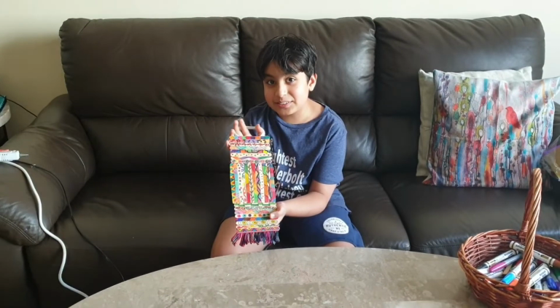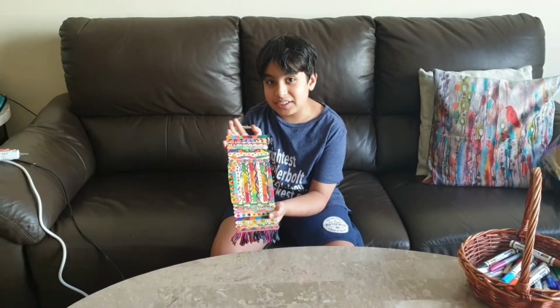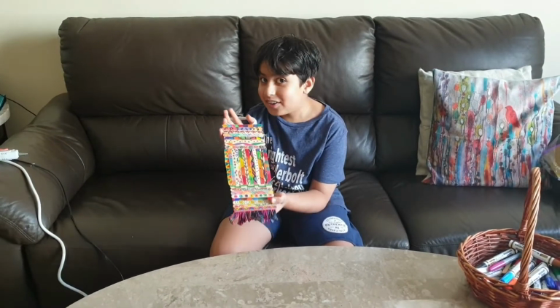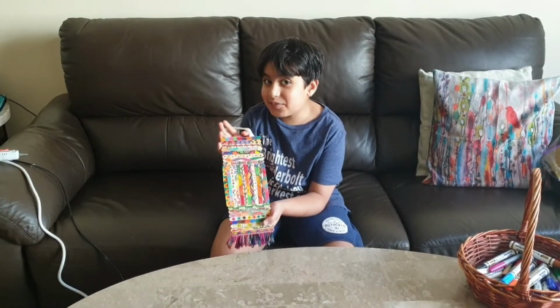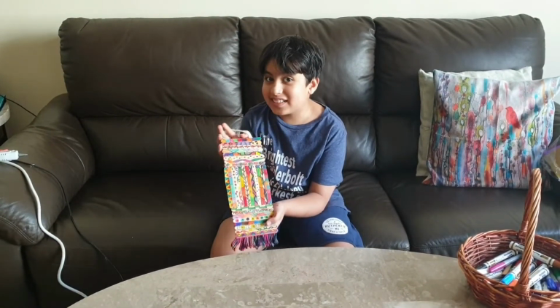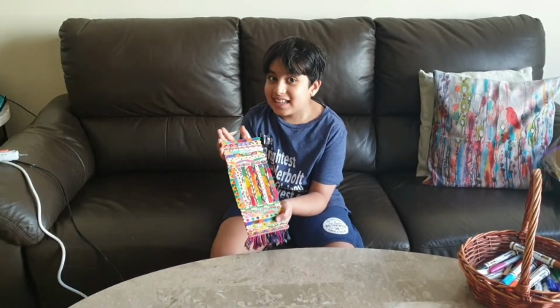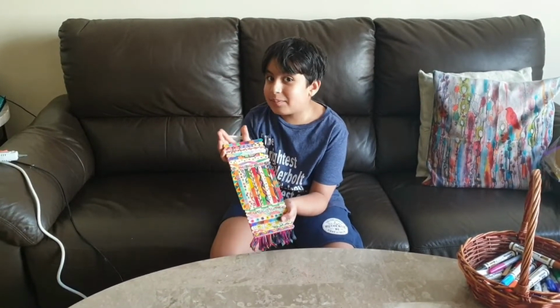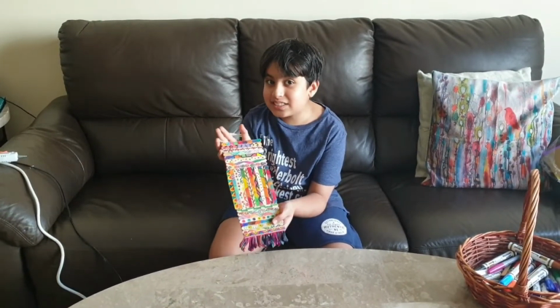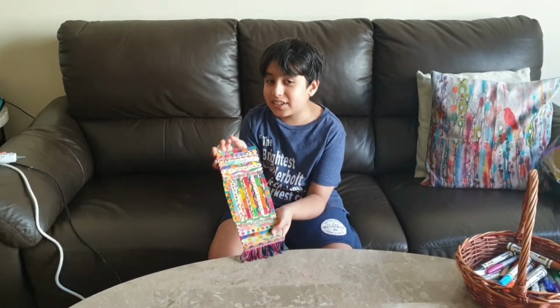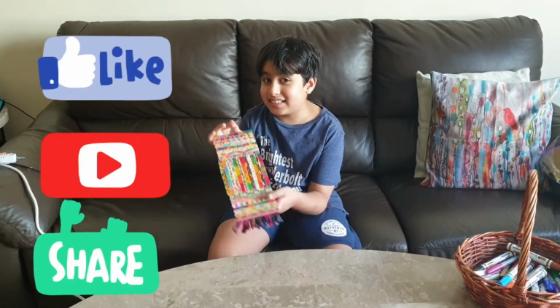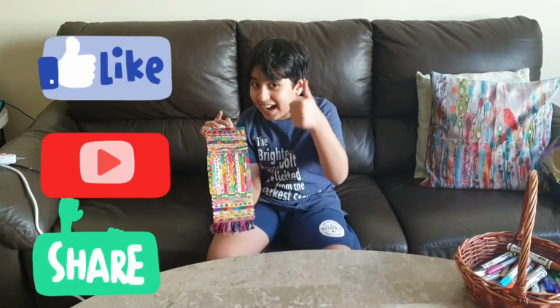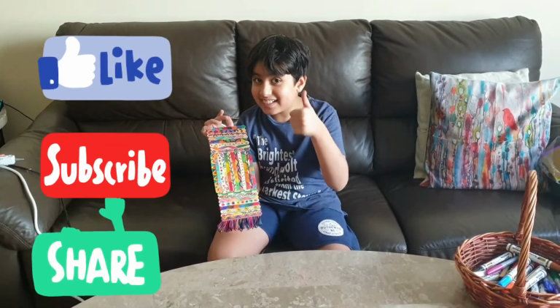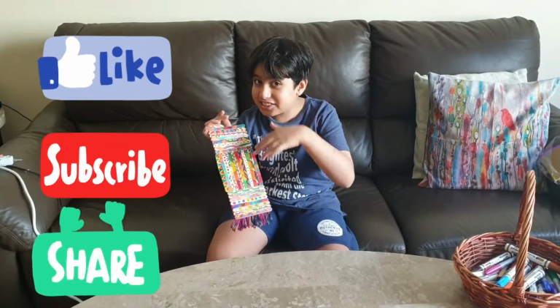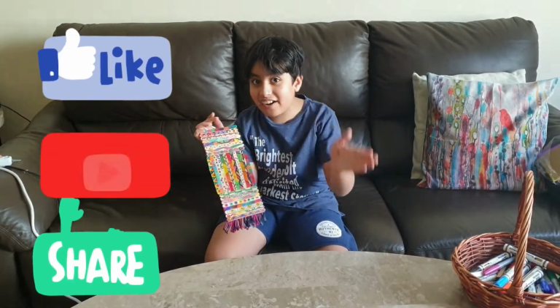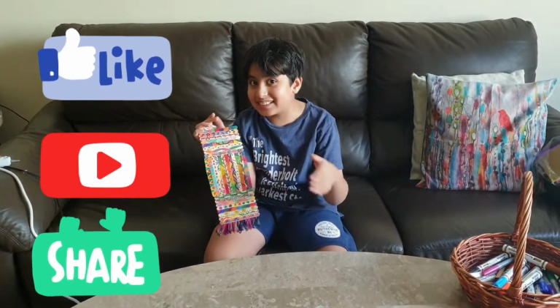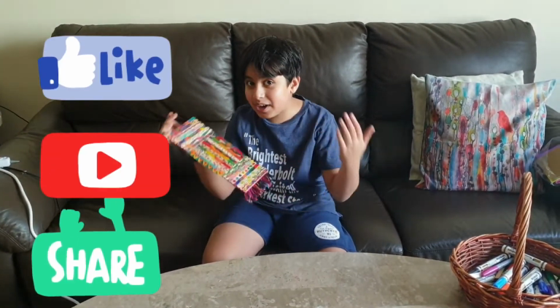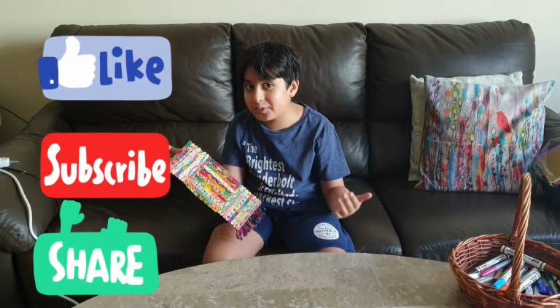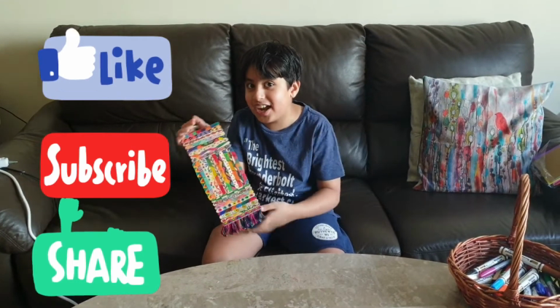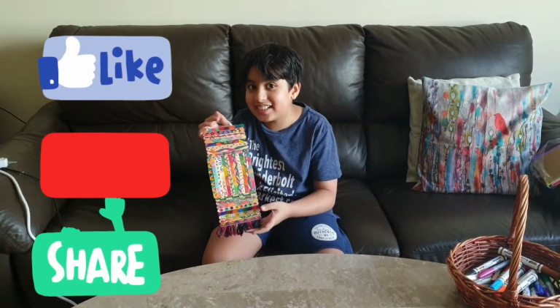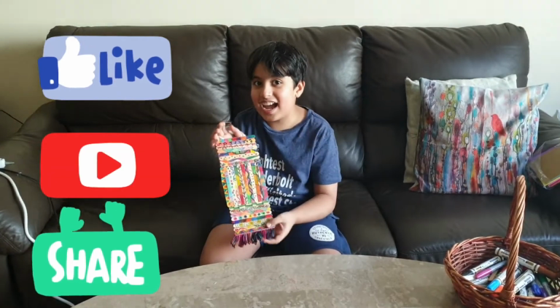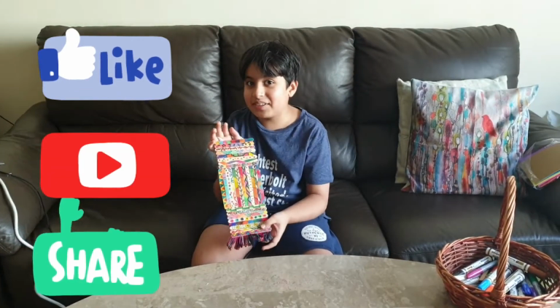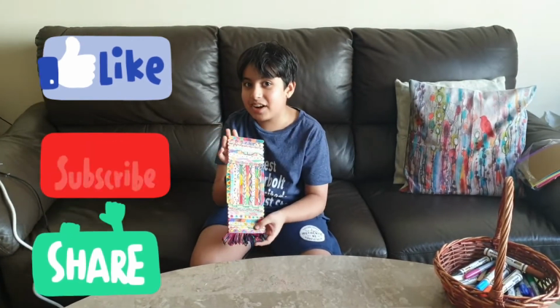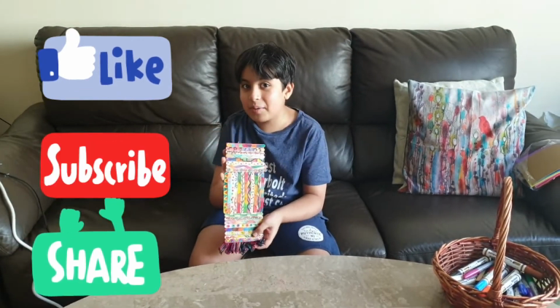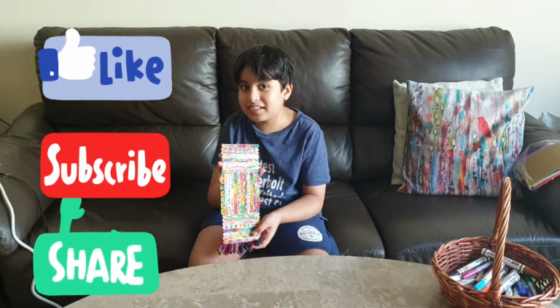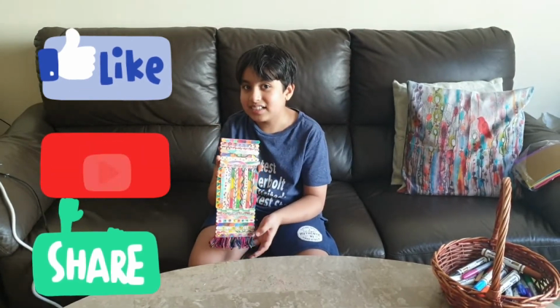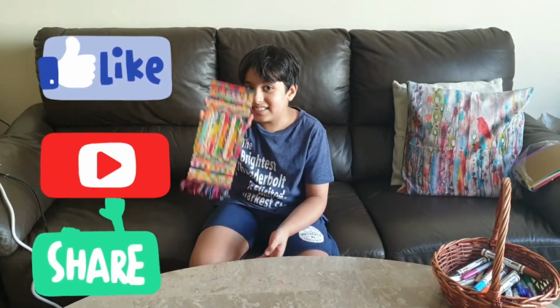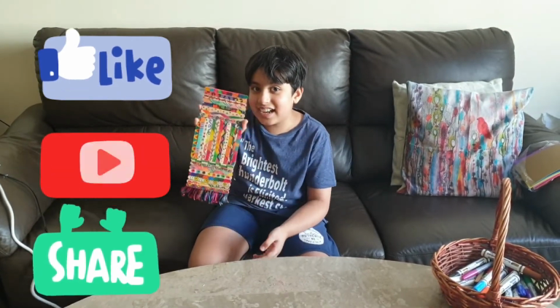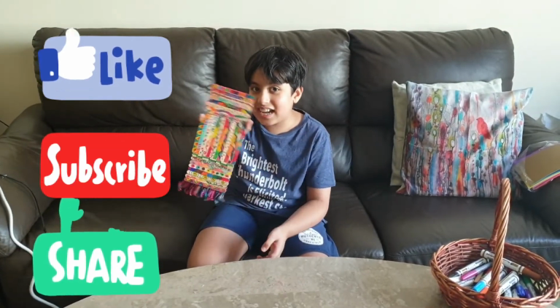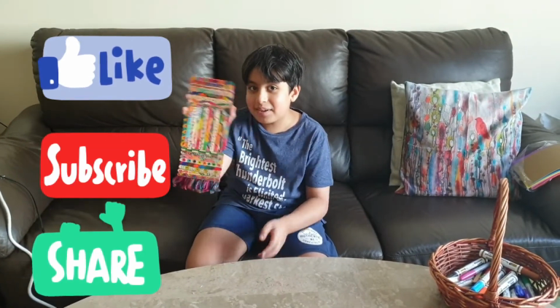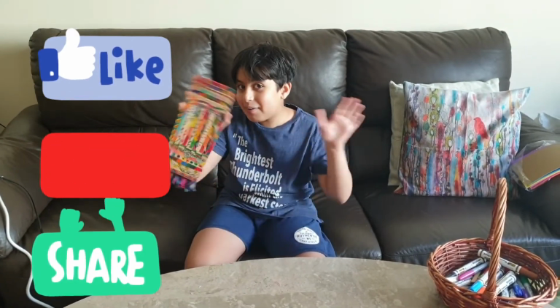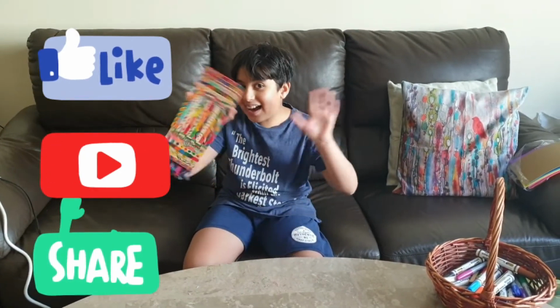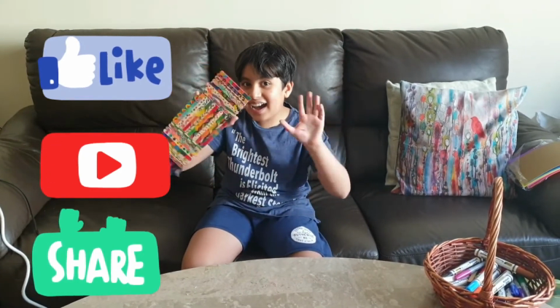I hope you enjoyed this video. If you did, please don't forget to like, share, and subscribe to our channel — Haminator and Mominator. See you next time, bye bye!